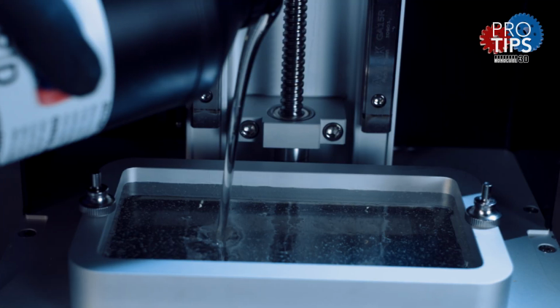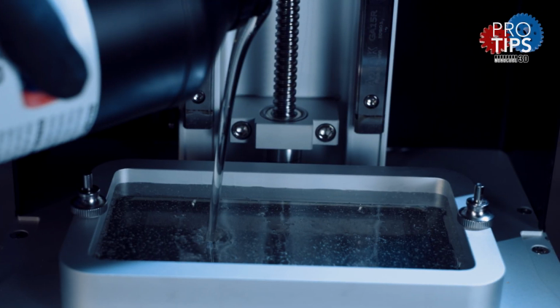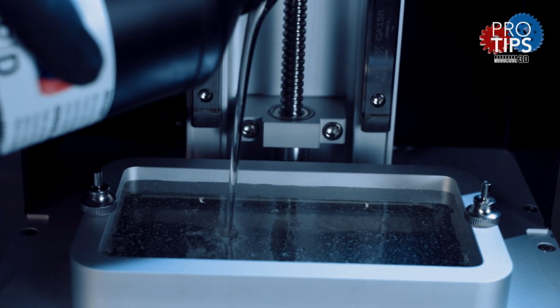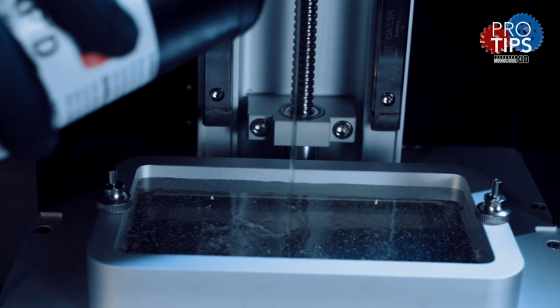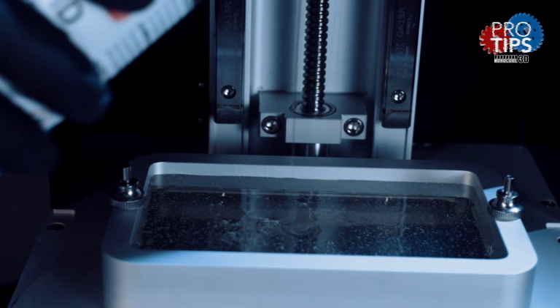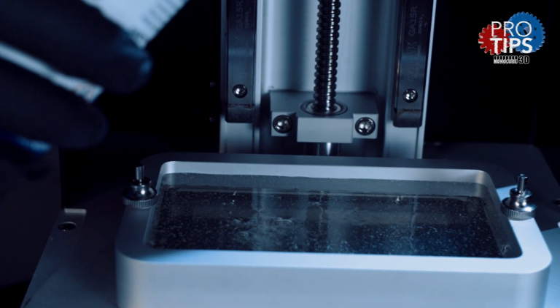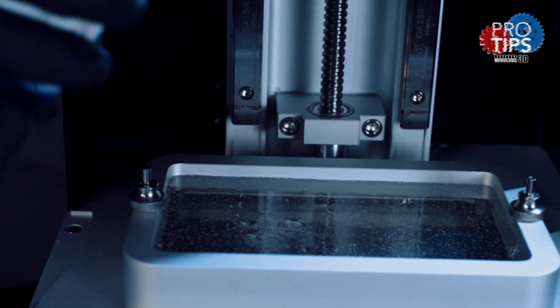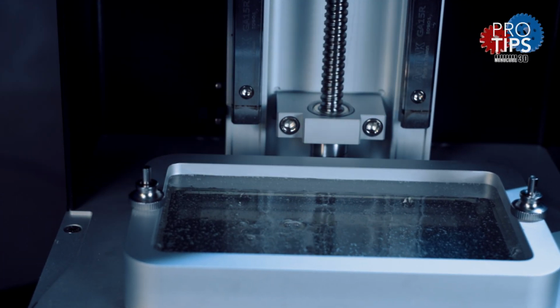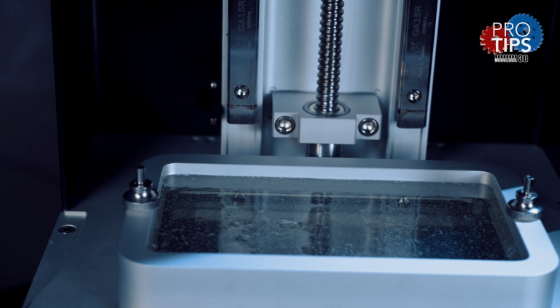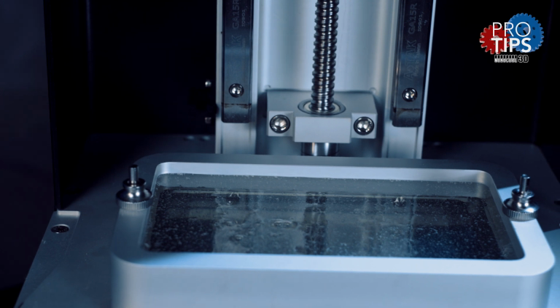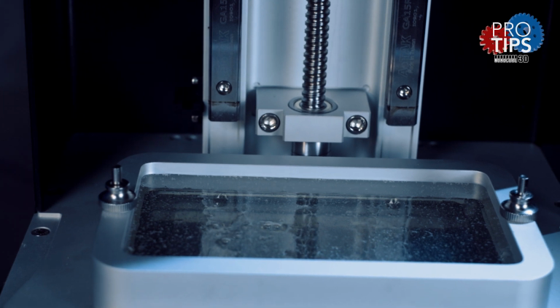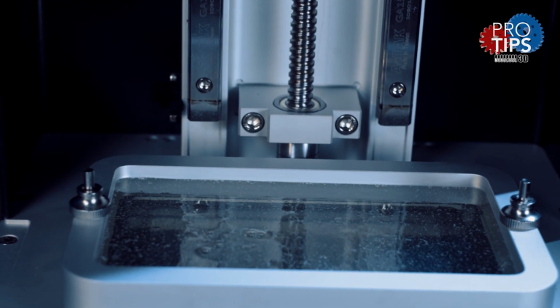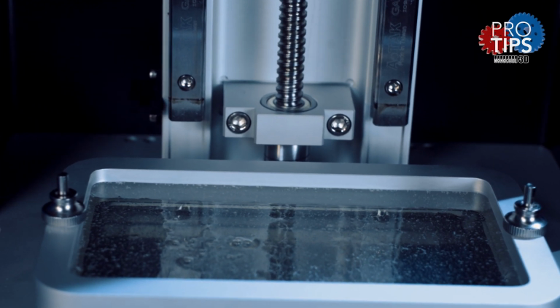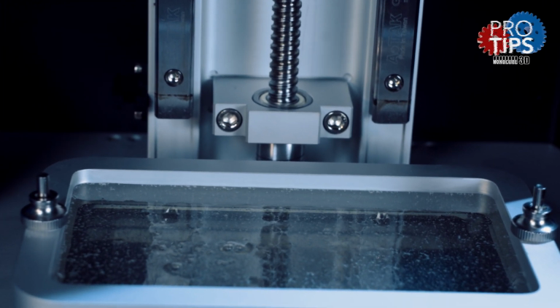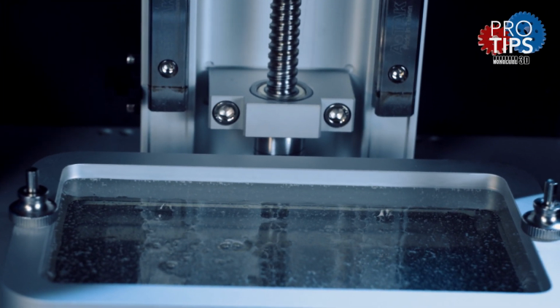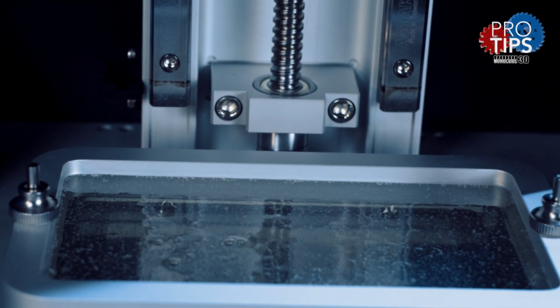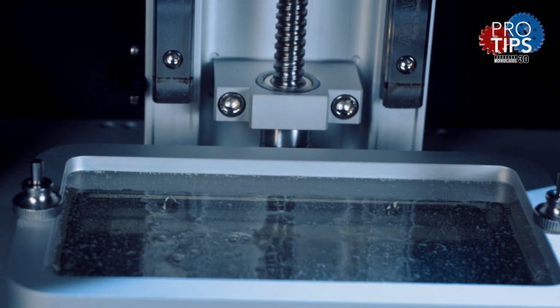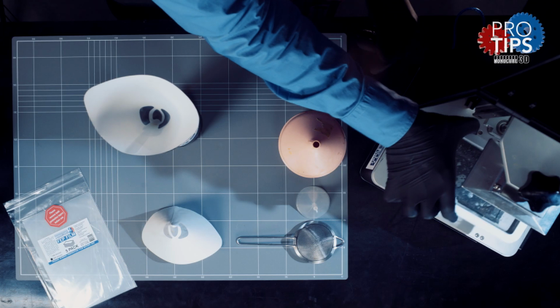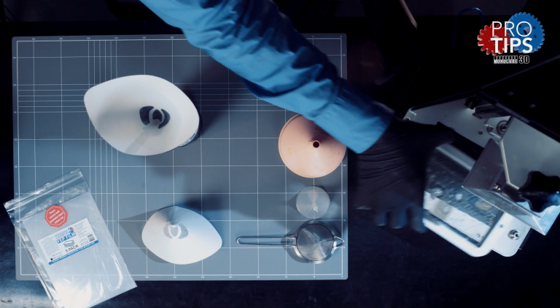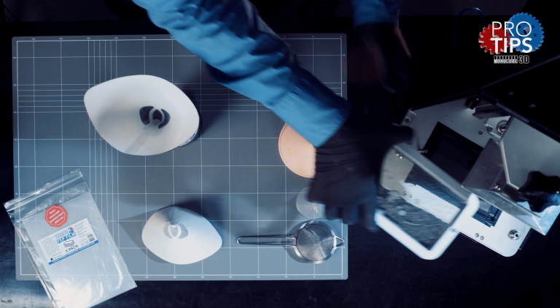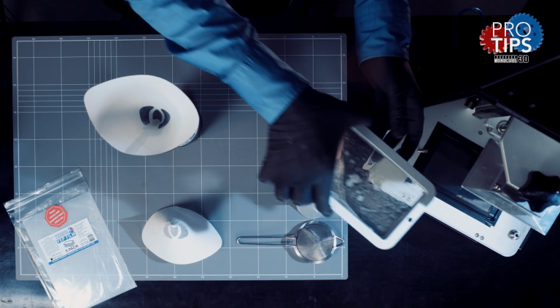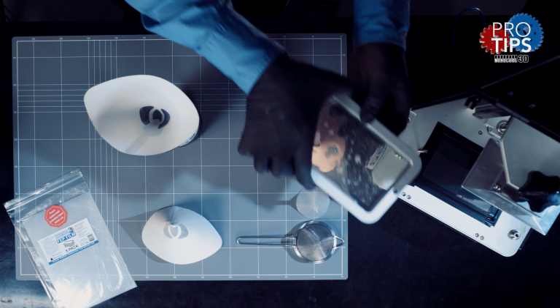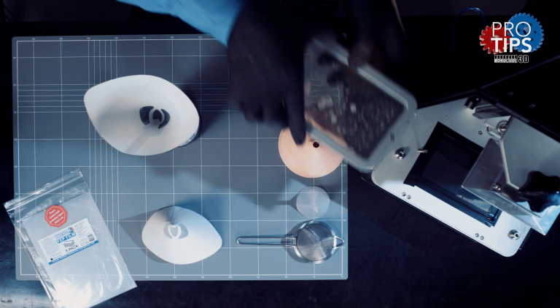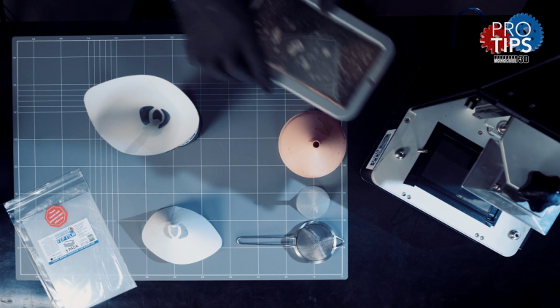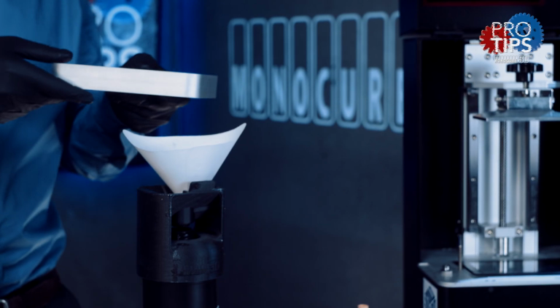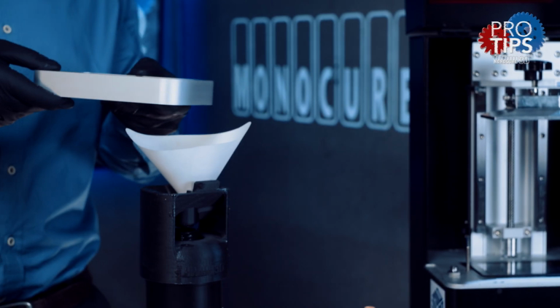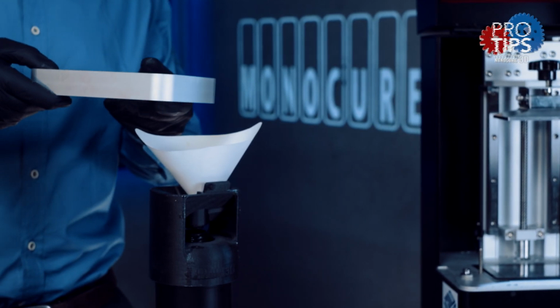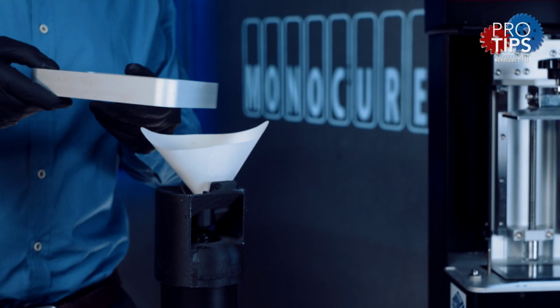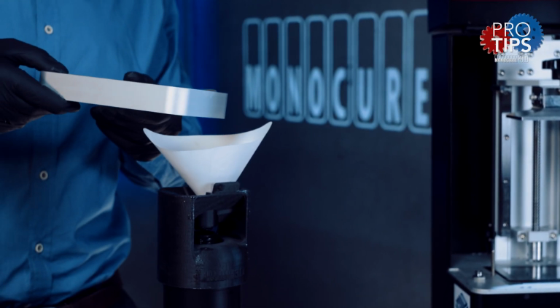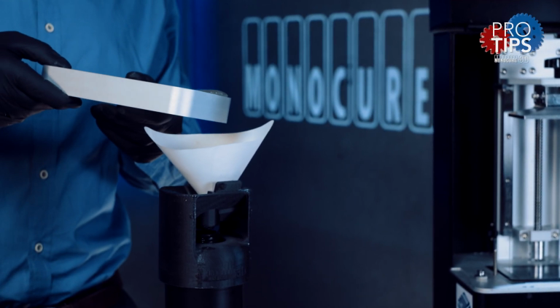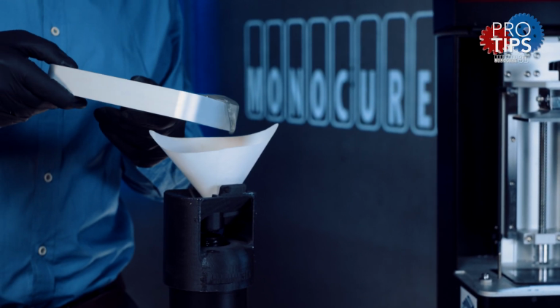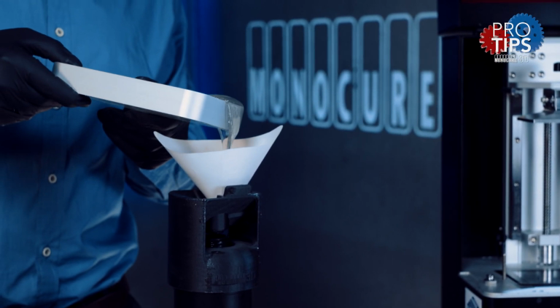If you've only just shaken the resin you might notice some small bubbles appearing on the surface. Don't worry, these will disappear. Once you've finished your print, I always recommend you filter the unused resin and use a funnel to return it back into the bottle.